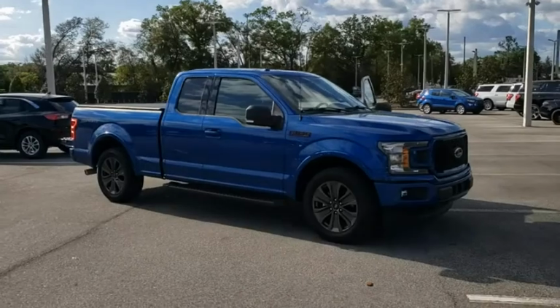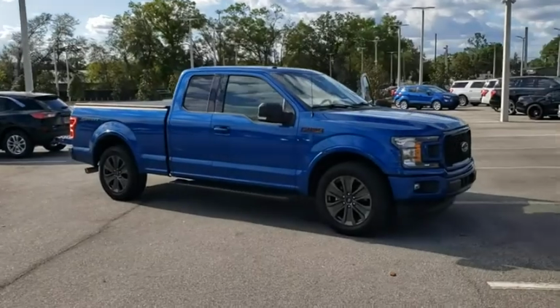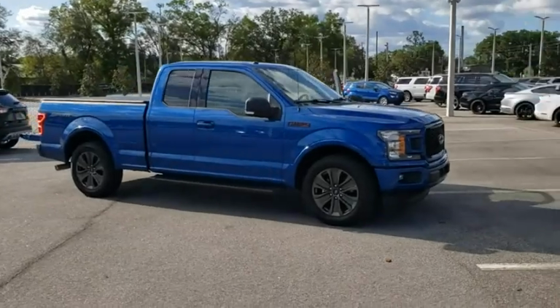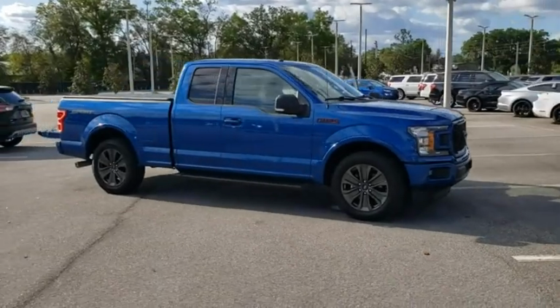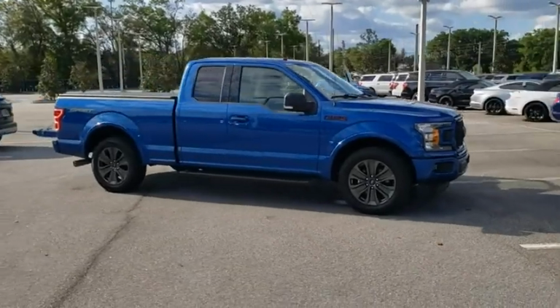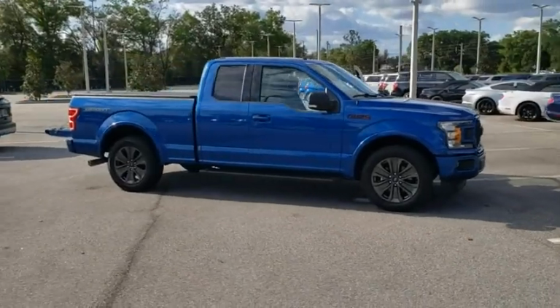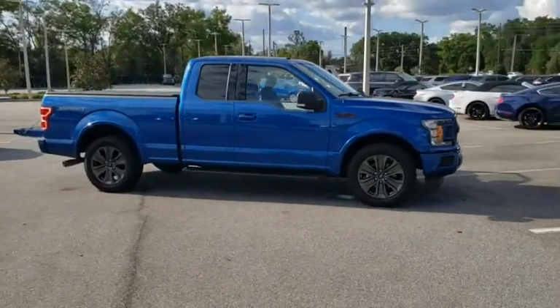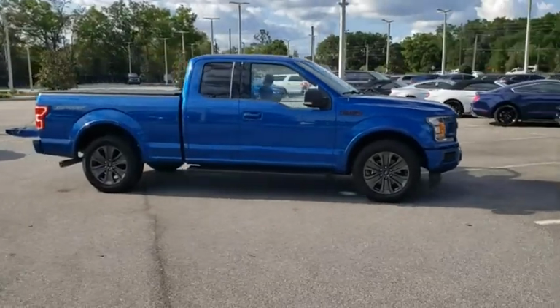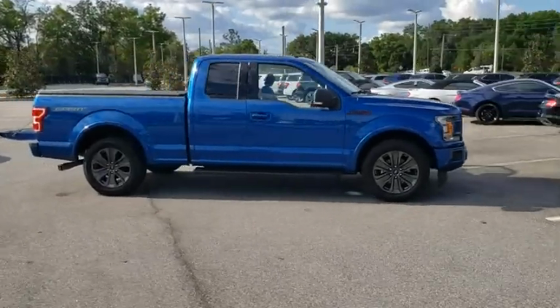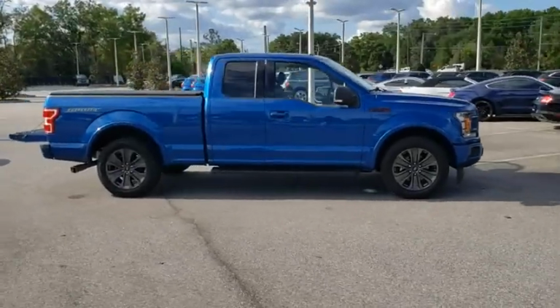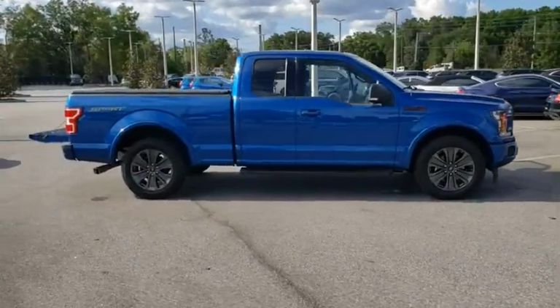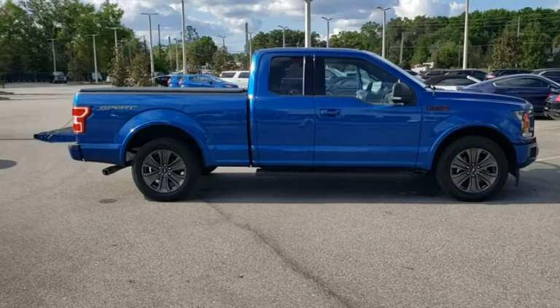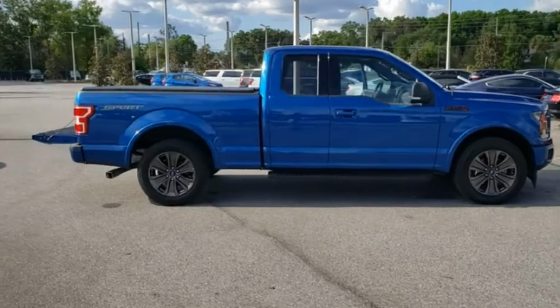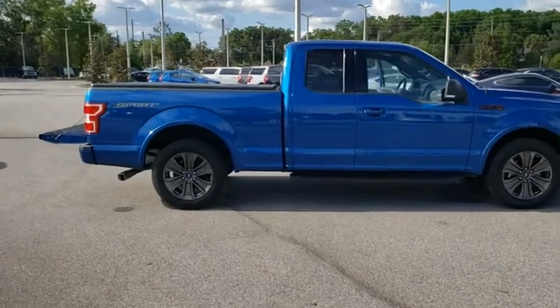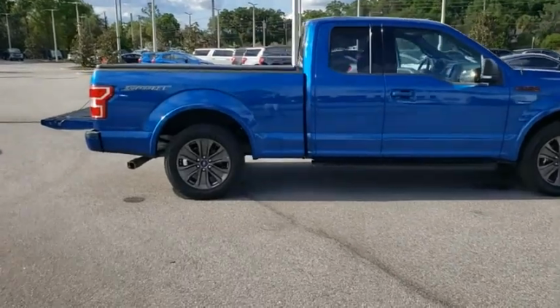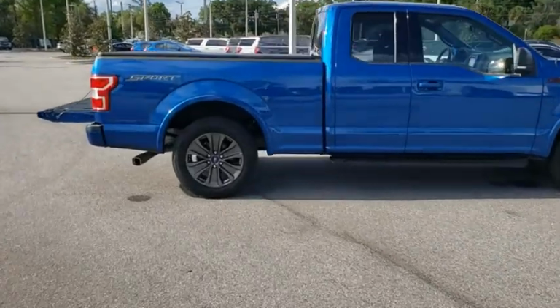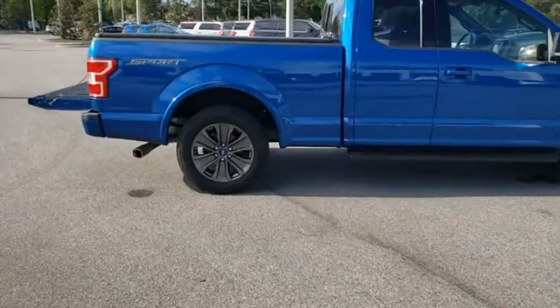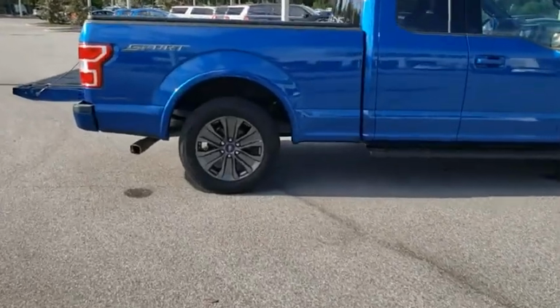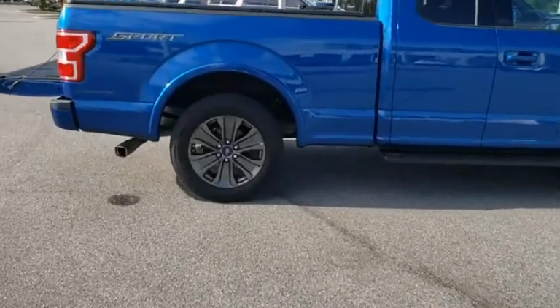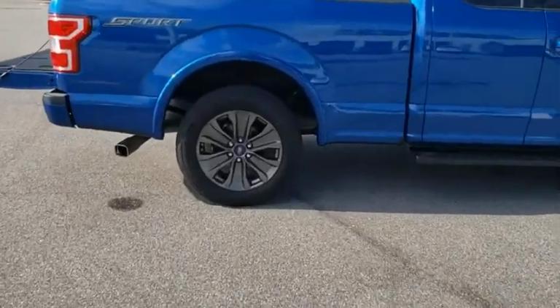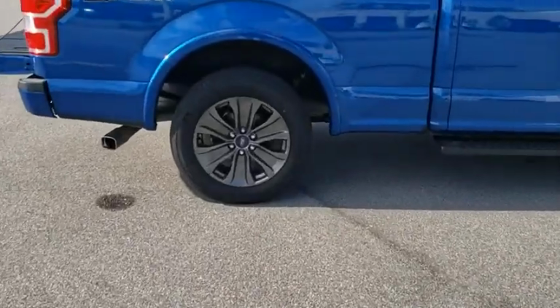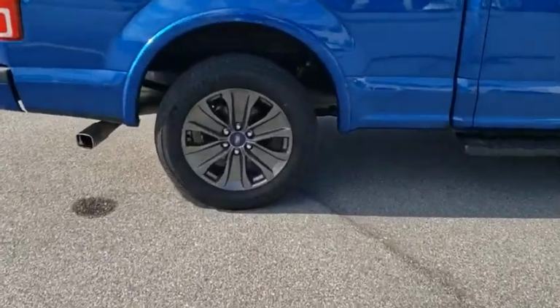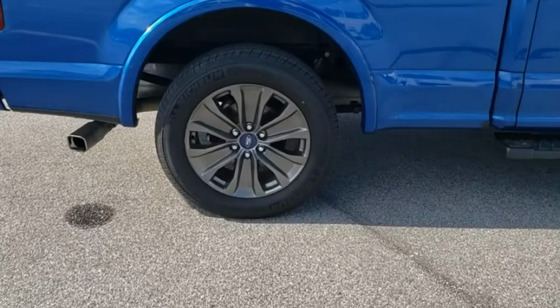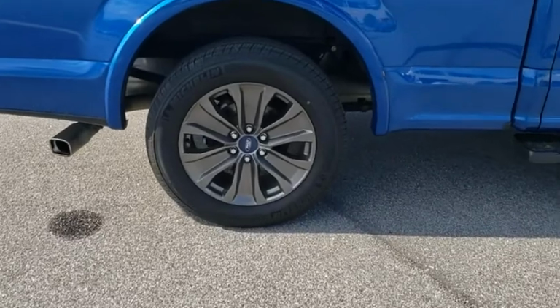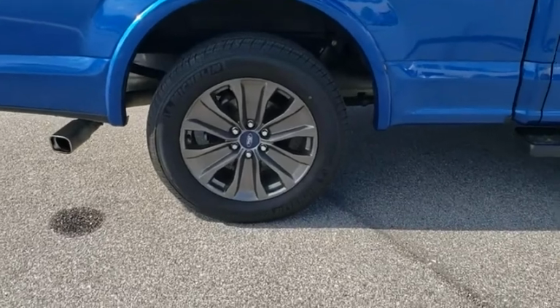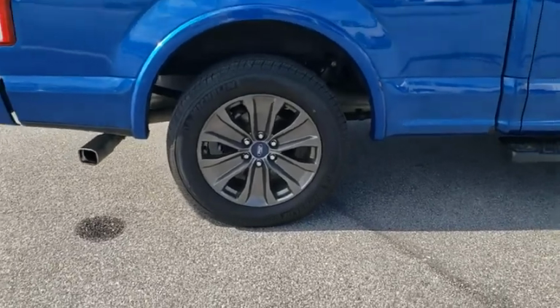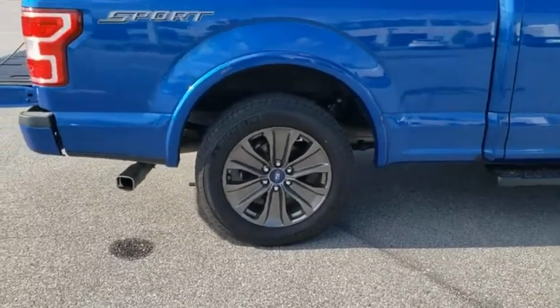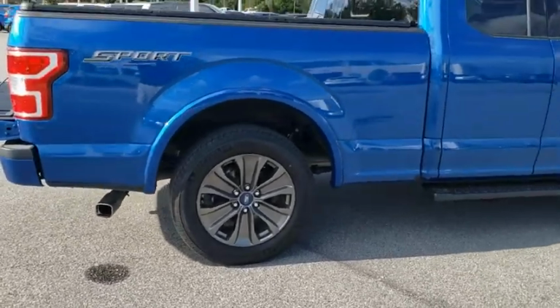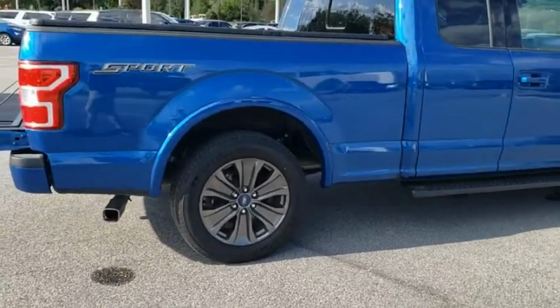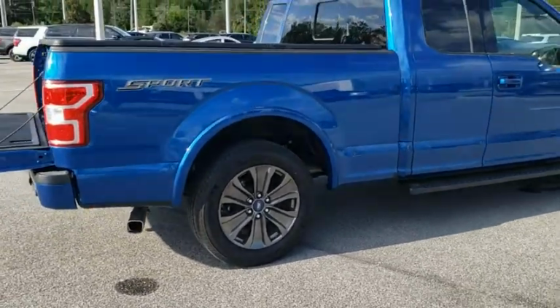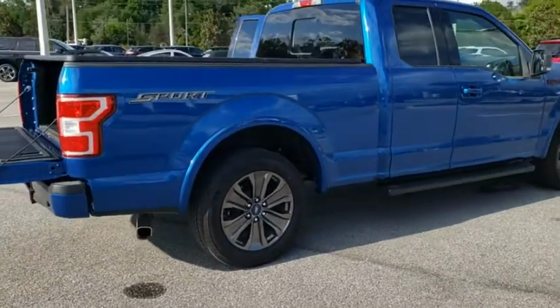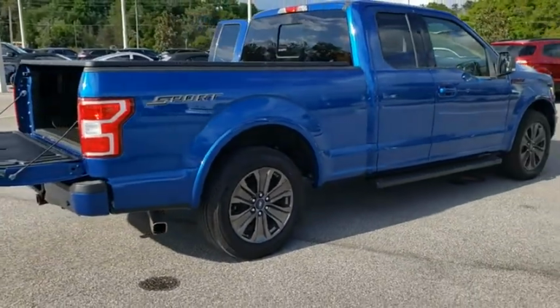We are pleased to show you the 2018 Ford F-150. A Ford F-150 knows how to handle any situation. It's built to follow orders — no whining. This vehicle has less than 15,000 miles.